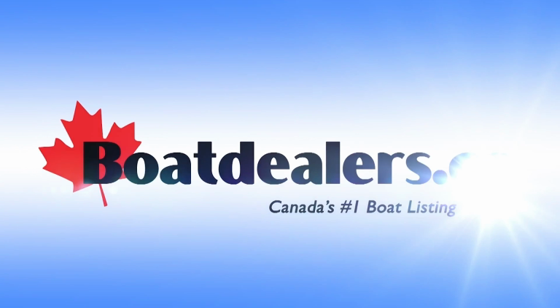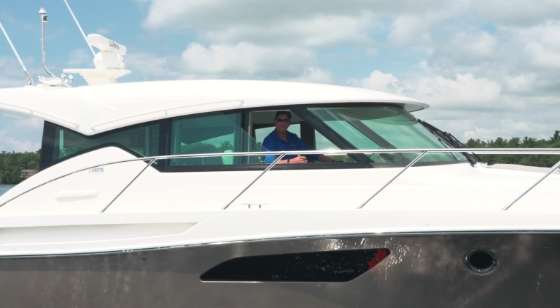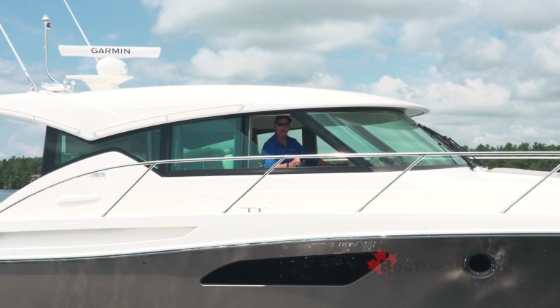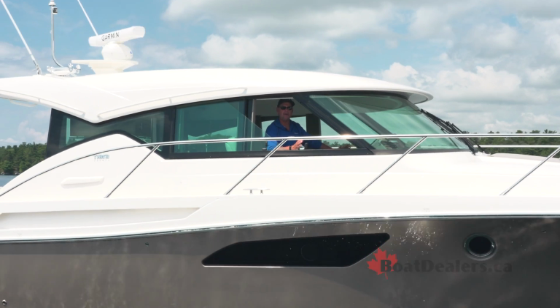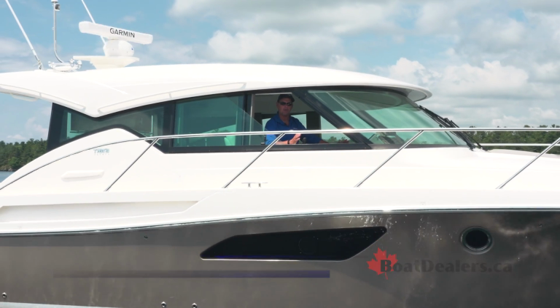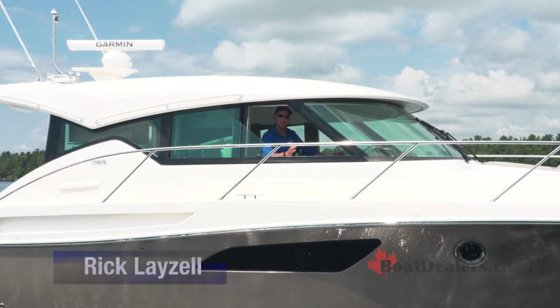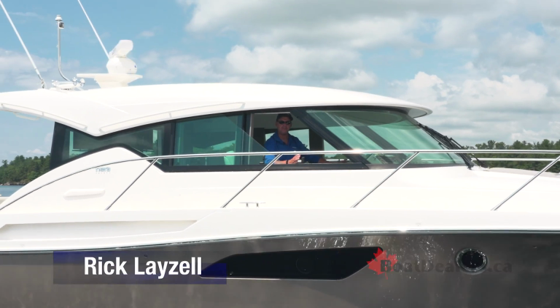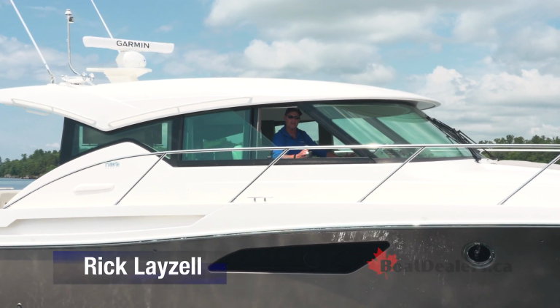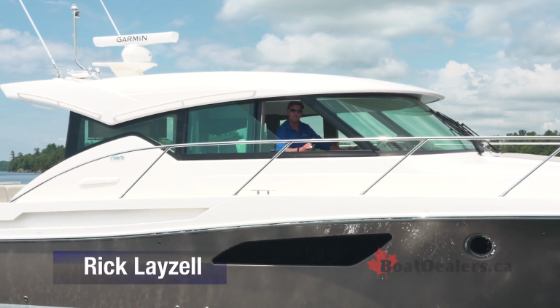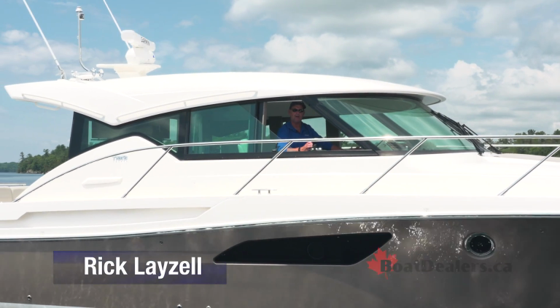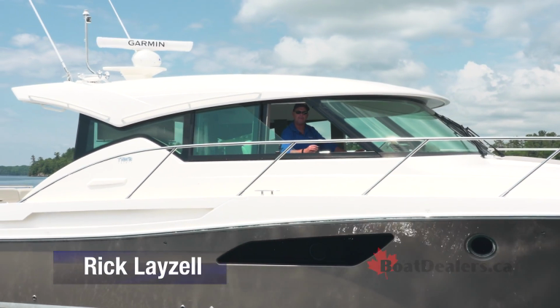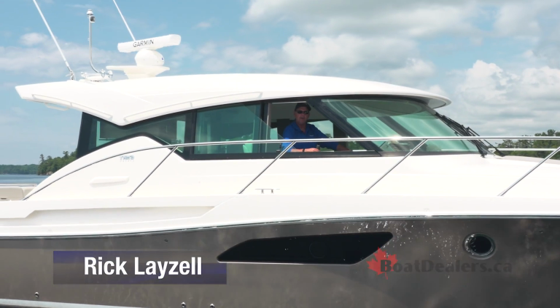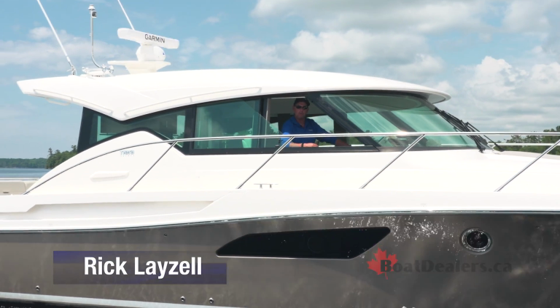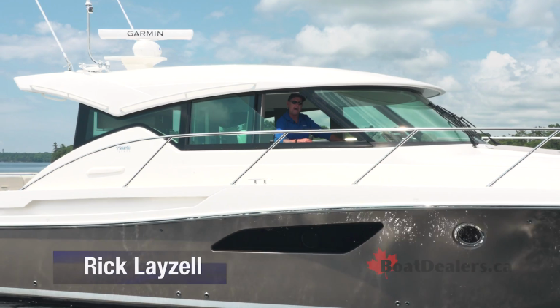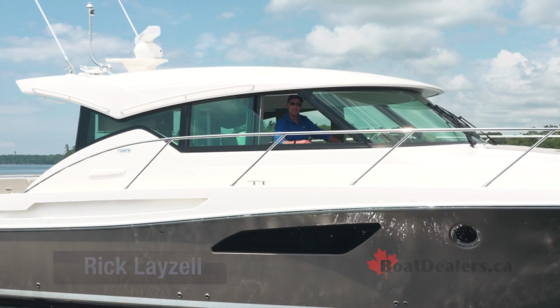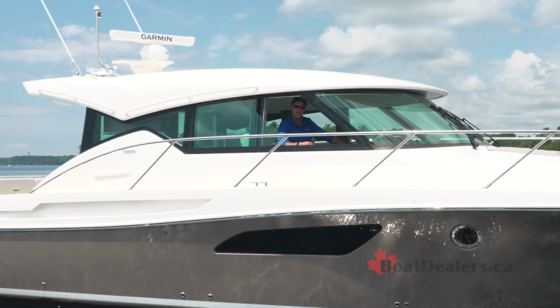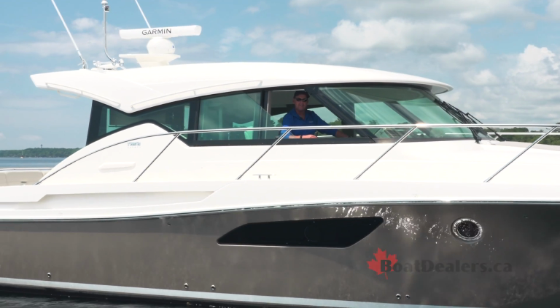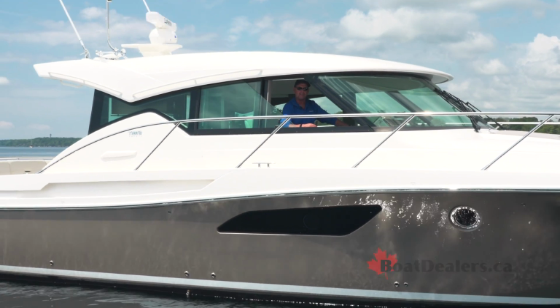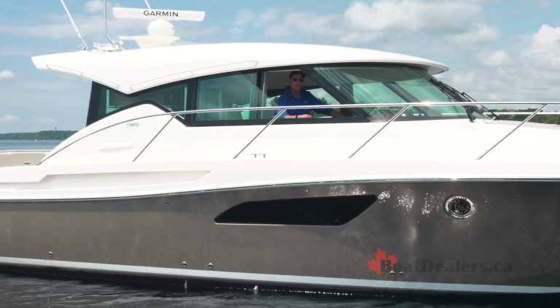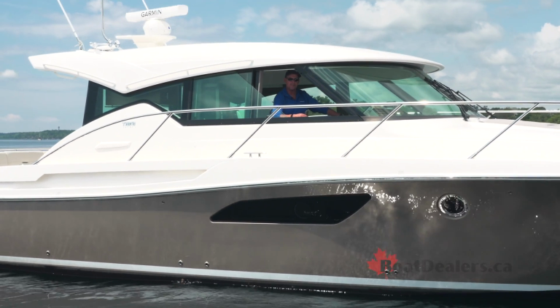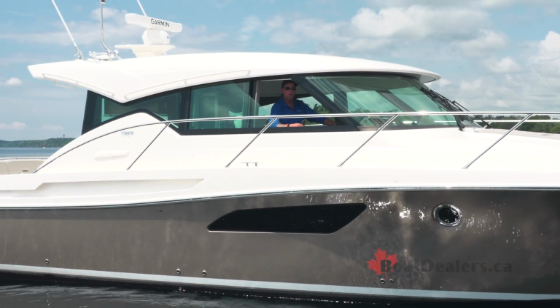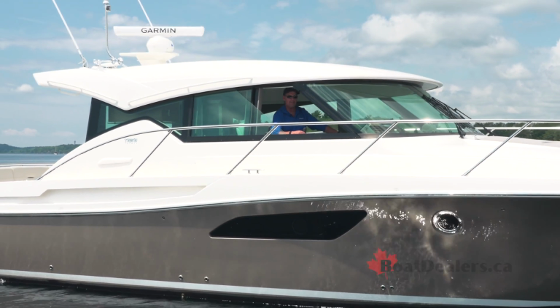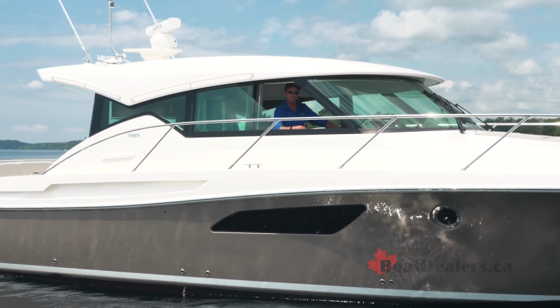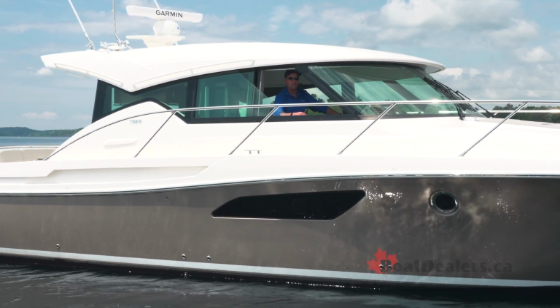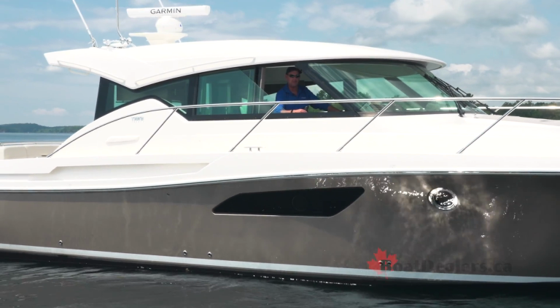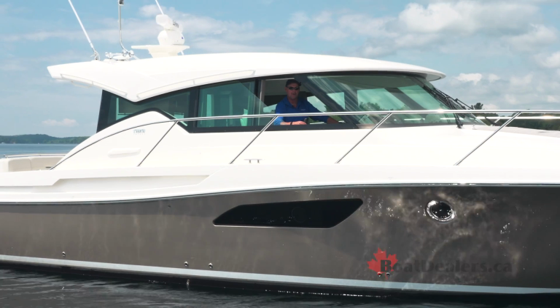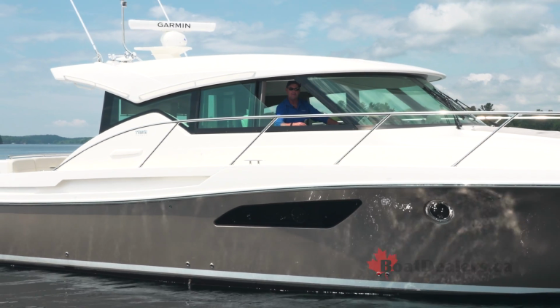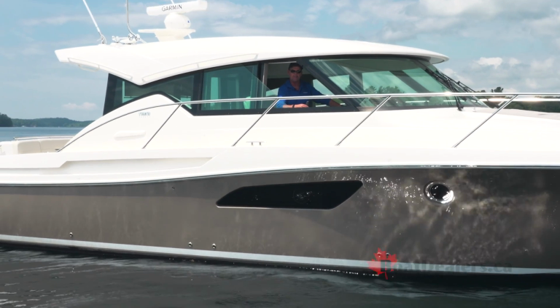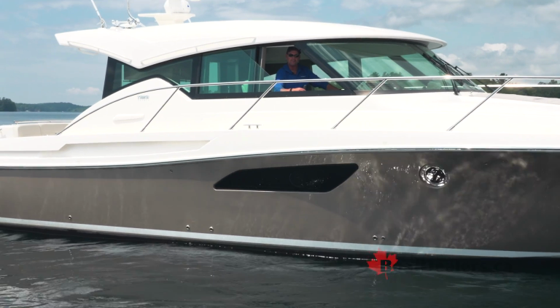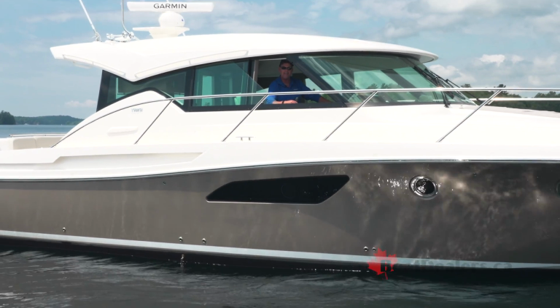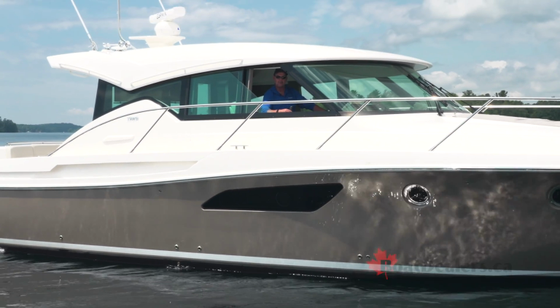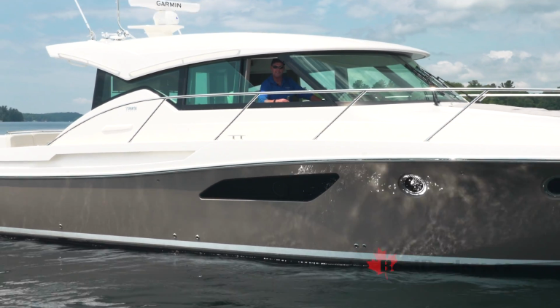I am surrounded by the incredible innovations and technology from Volvo Penta with twin IPS 10 D6 650 diesels. For BoatDealers.ca, this is Rick Lazell.